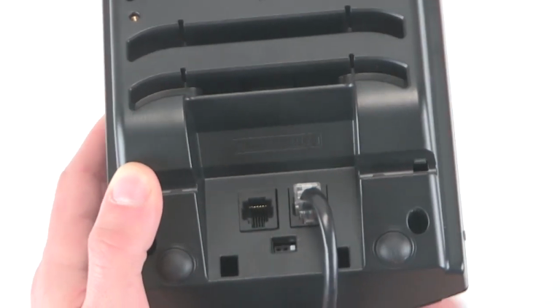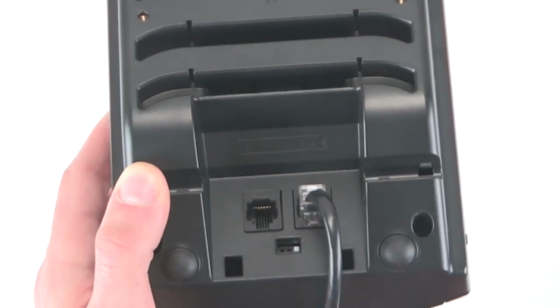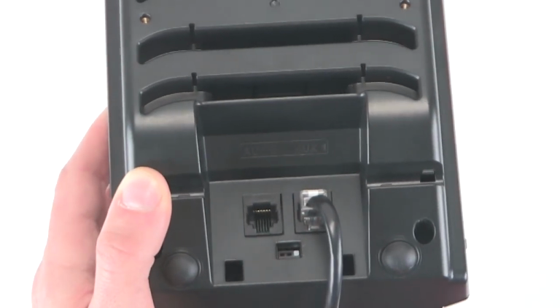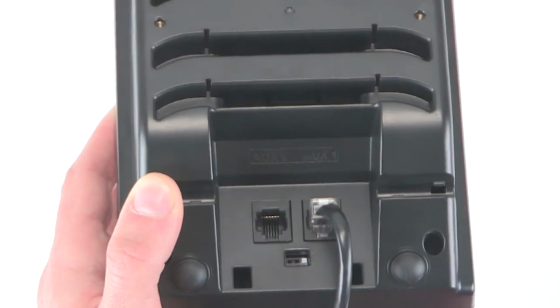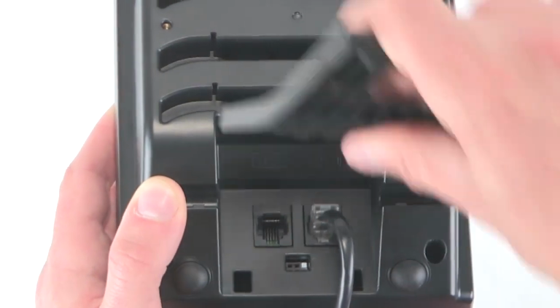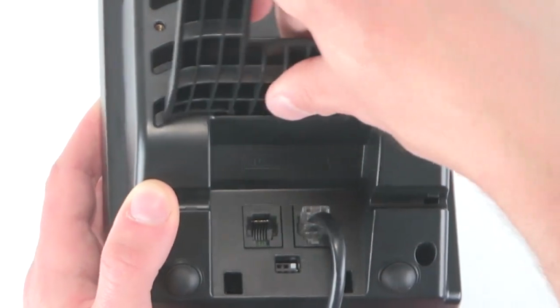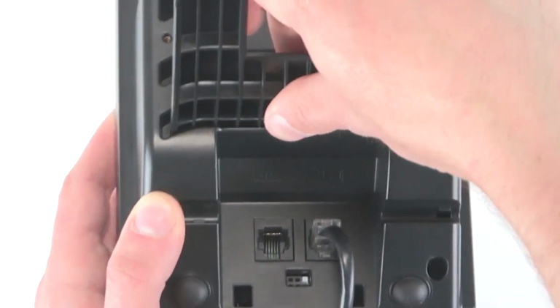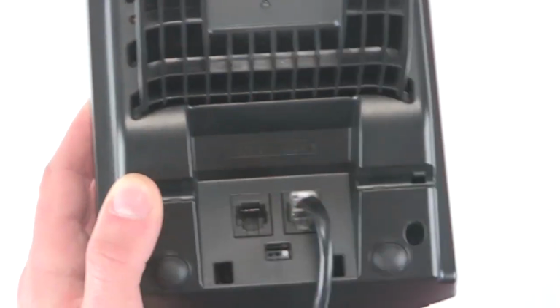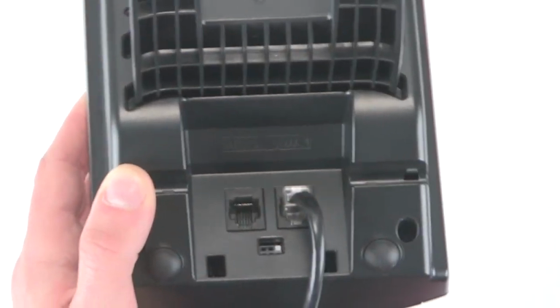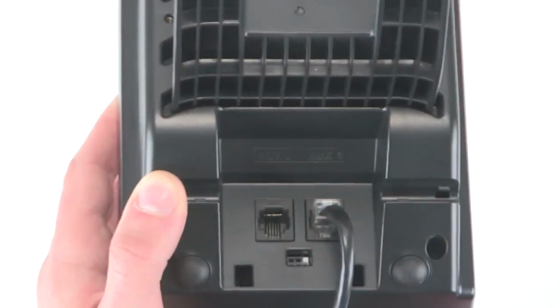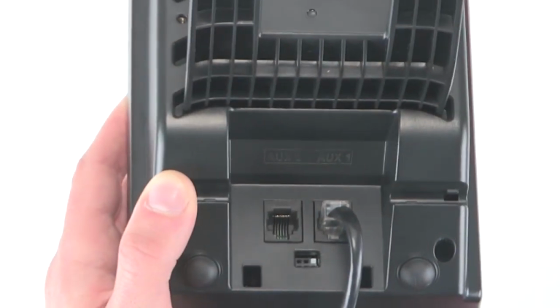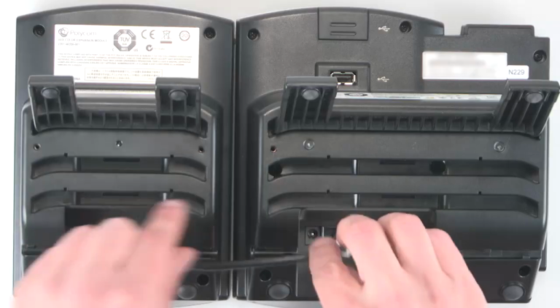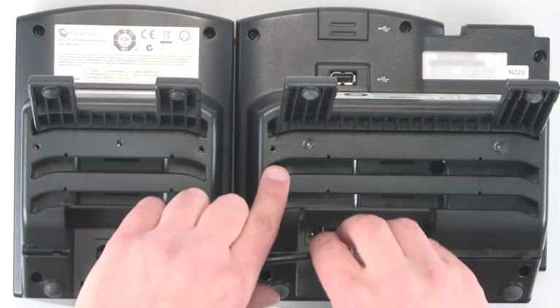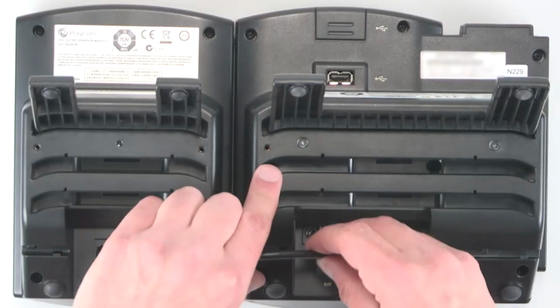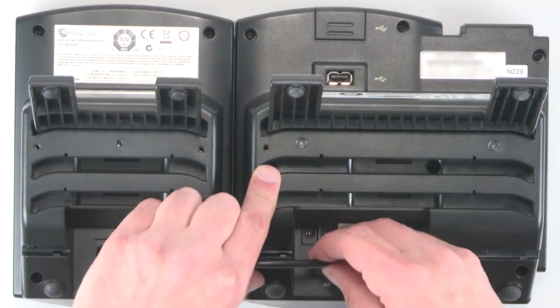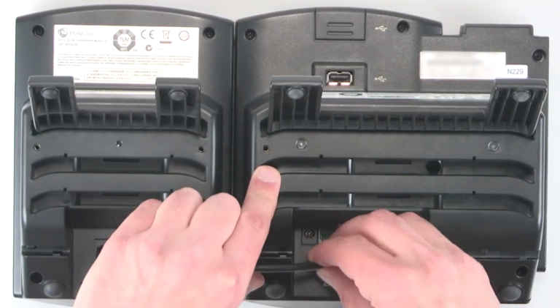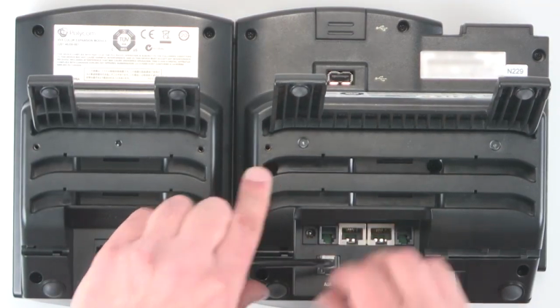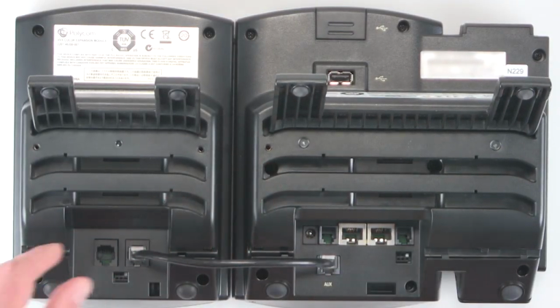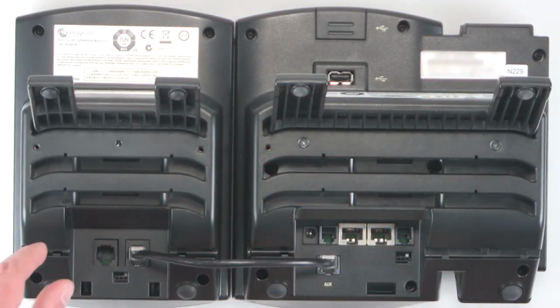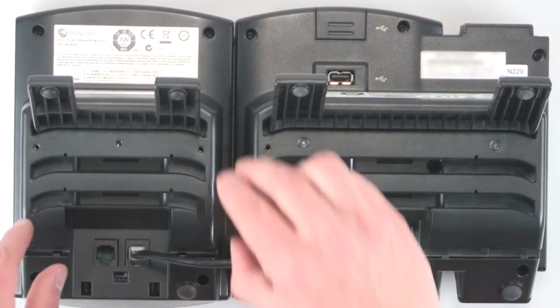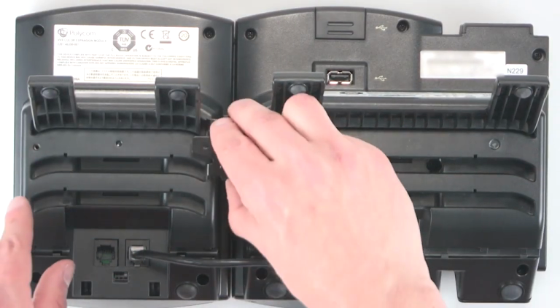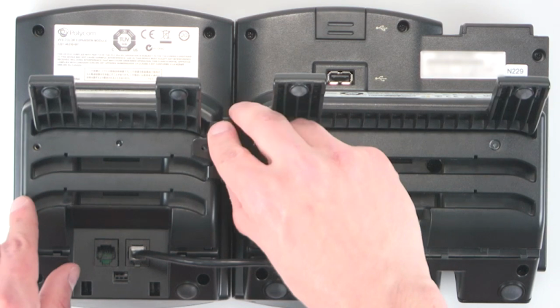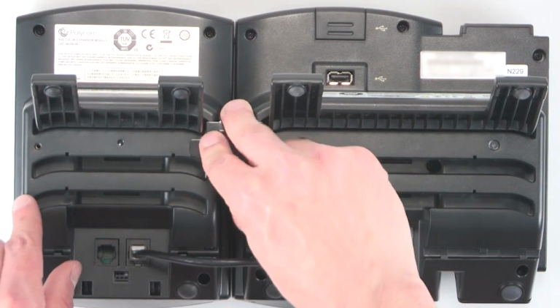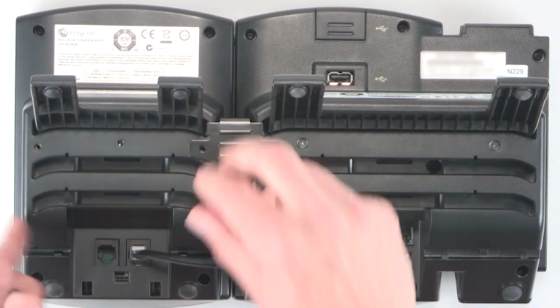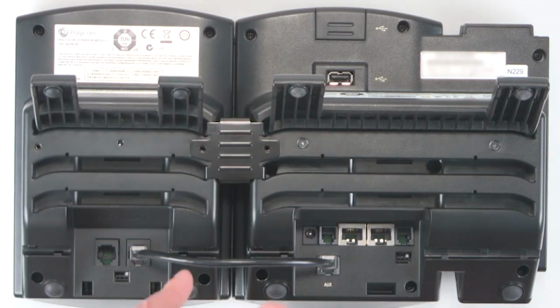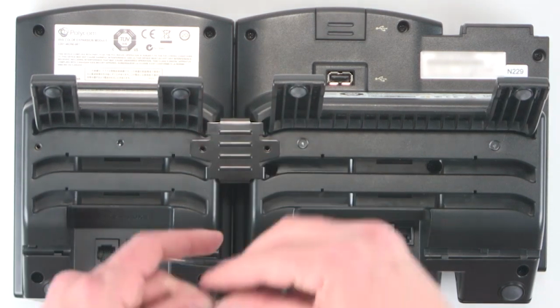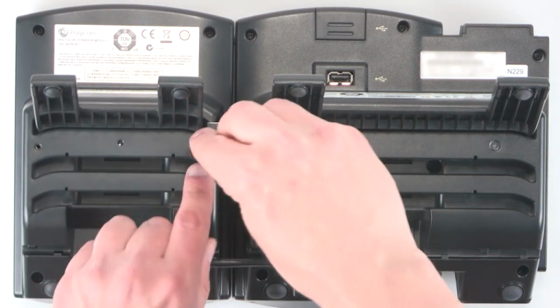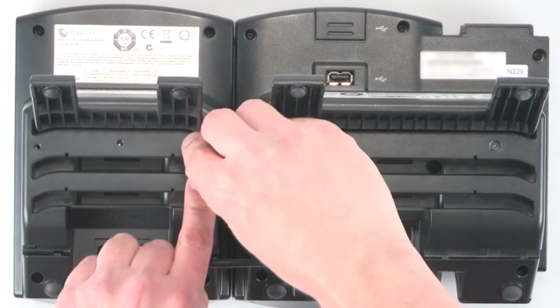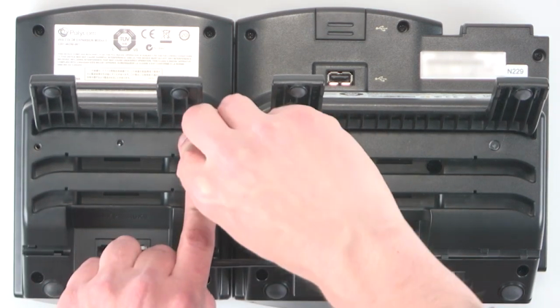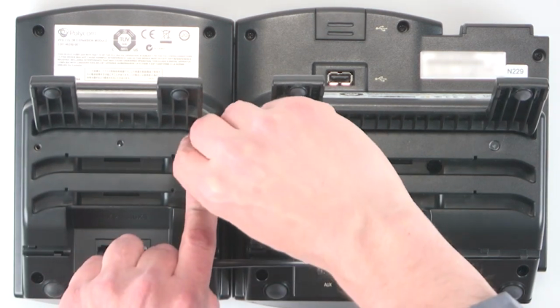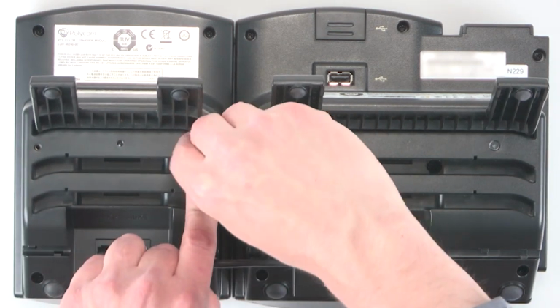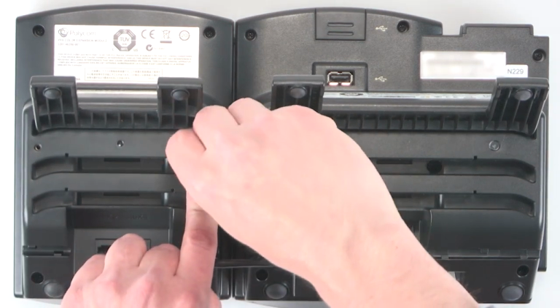Then plug in the cable connector to the phone. You can attach the expansion module to the phone using the brackets and screws.